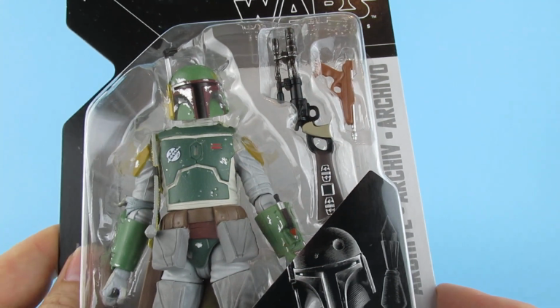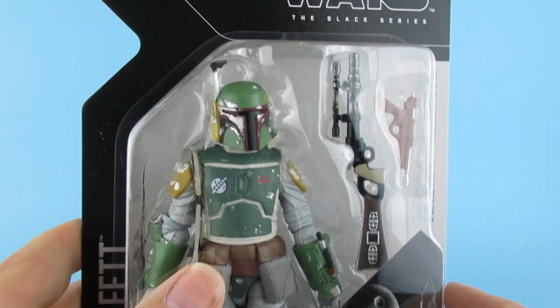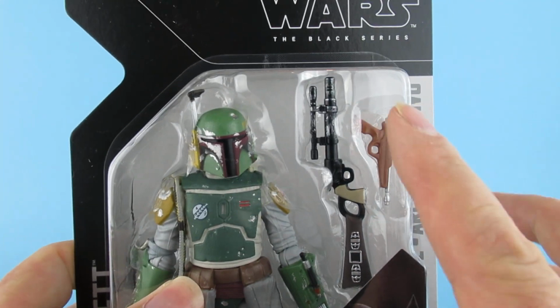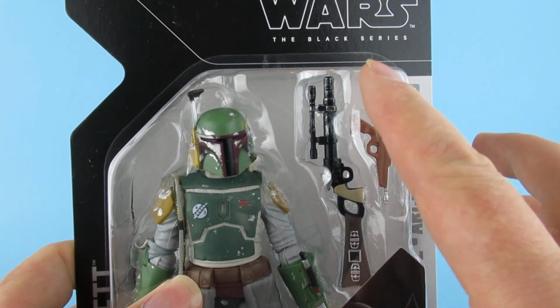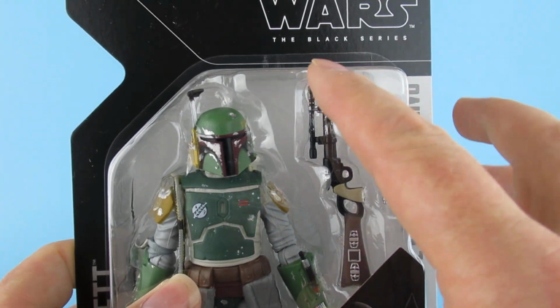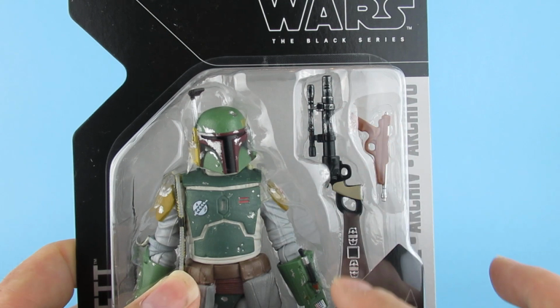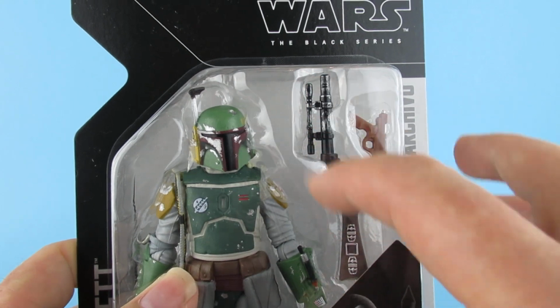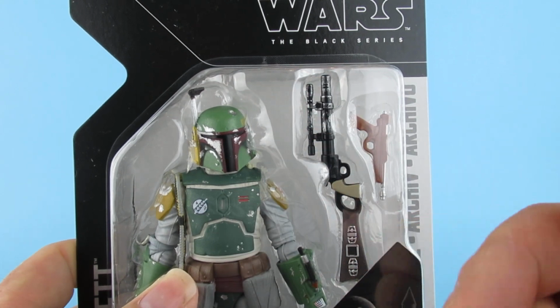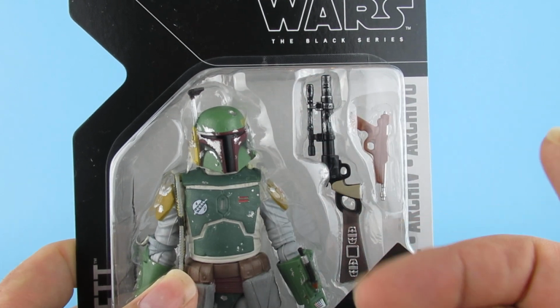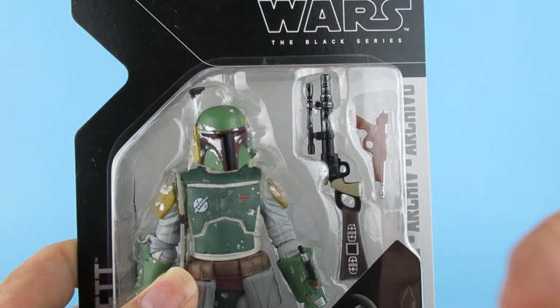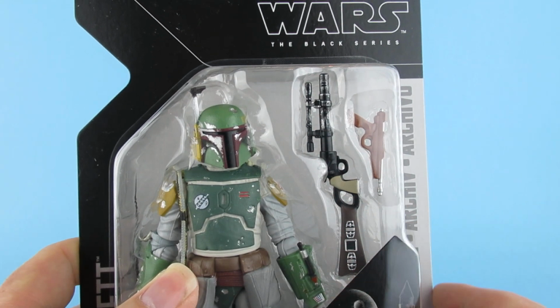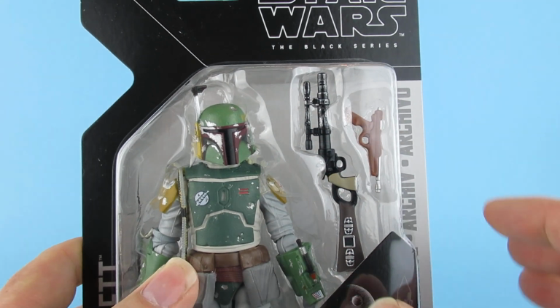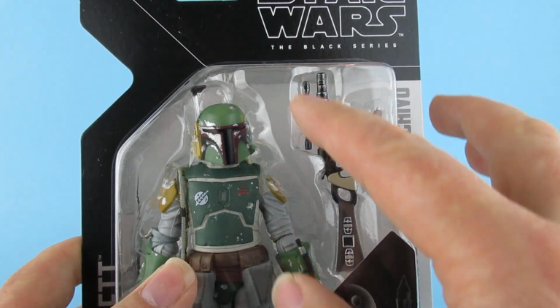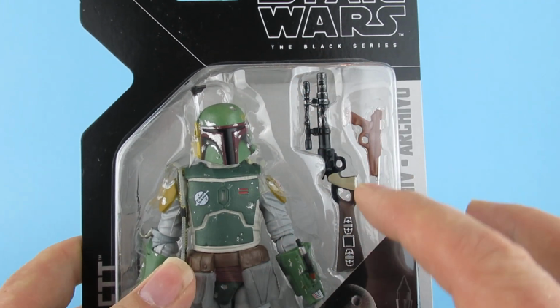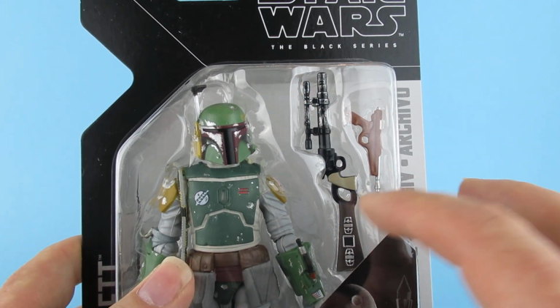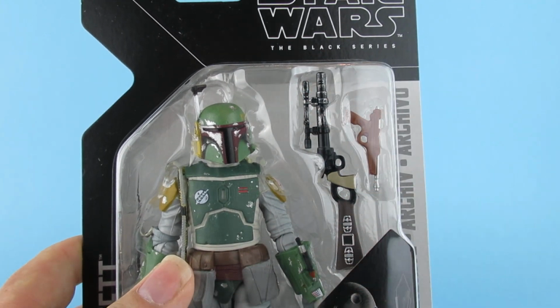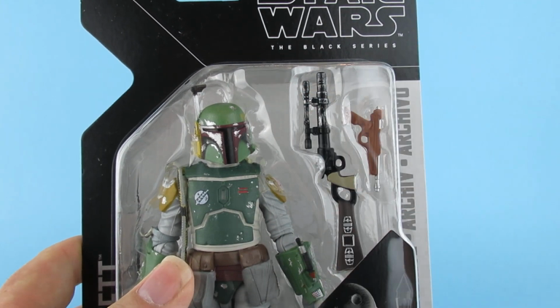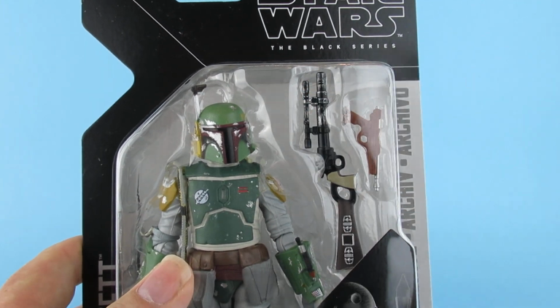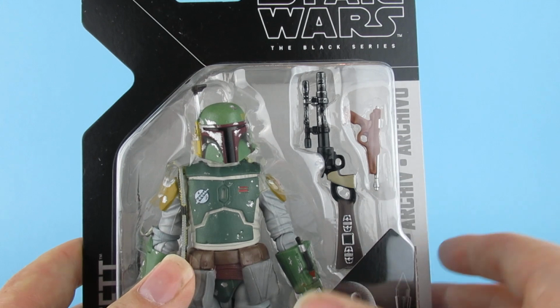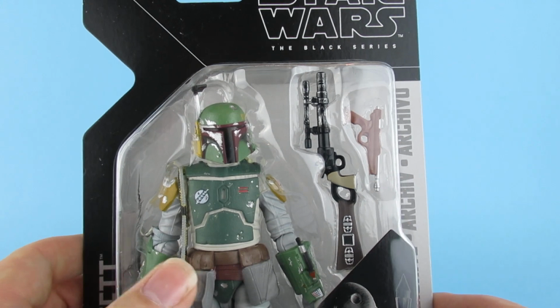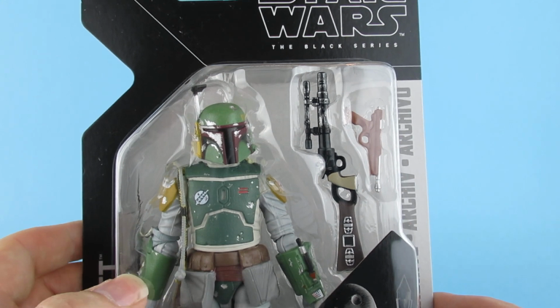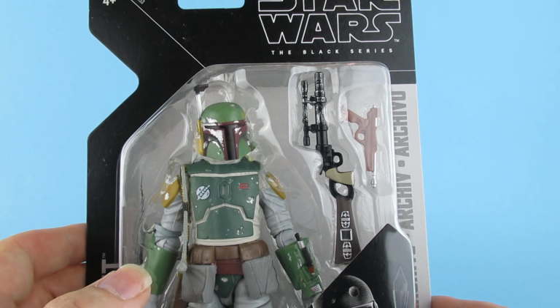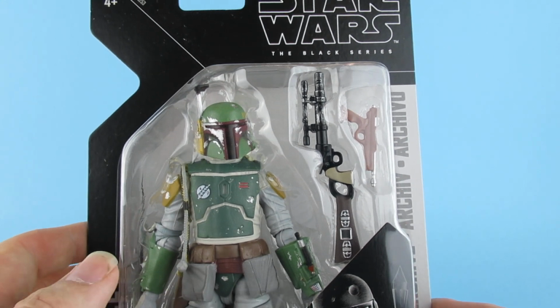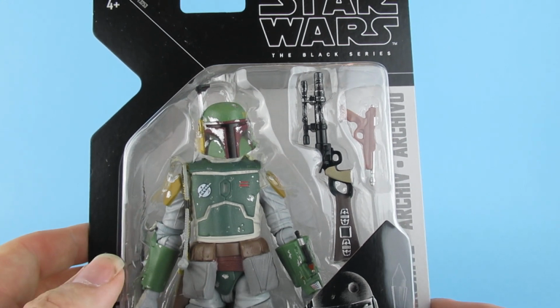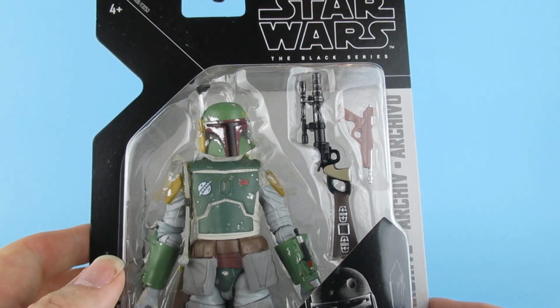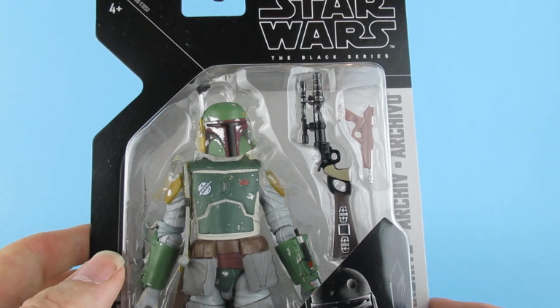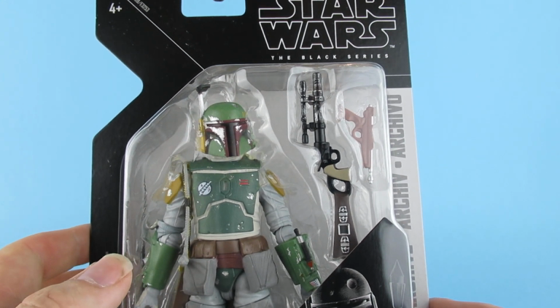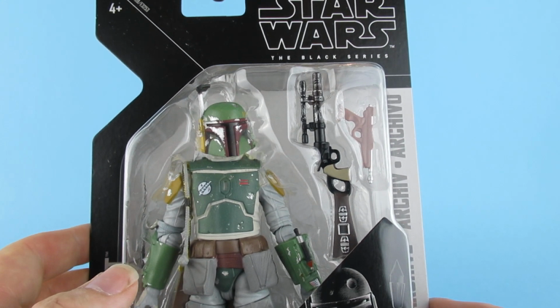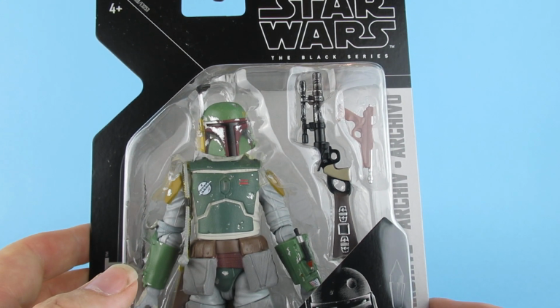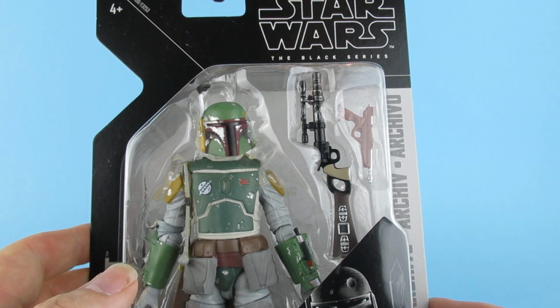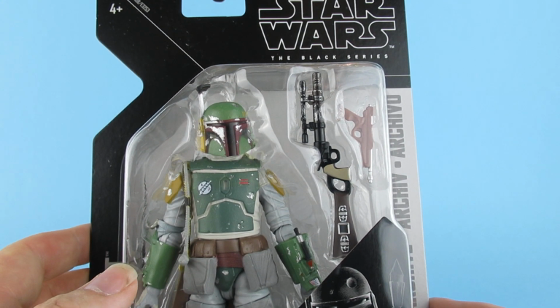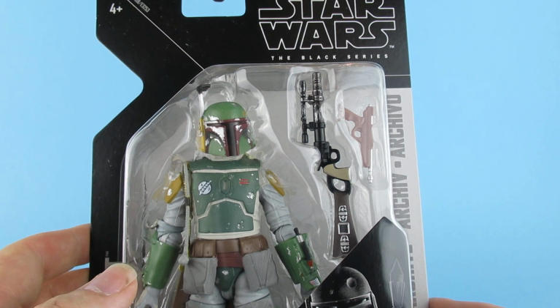It's kind of like — I picked one of these up at the weekend, the Hasbro toy. So there'll be a video of that coming soon hopefully. I like the artwork on that.